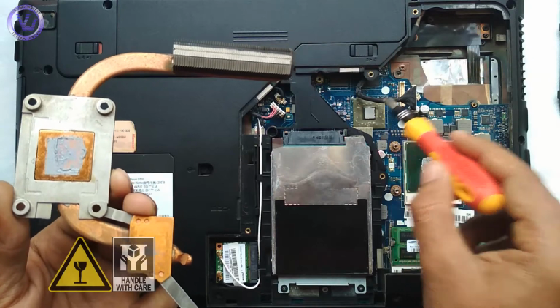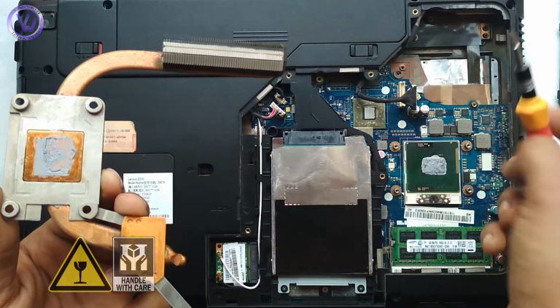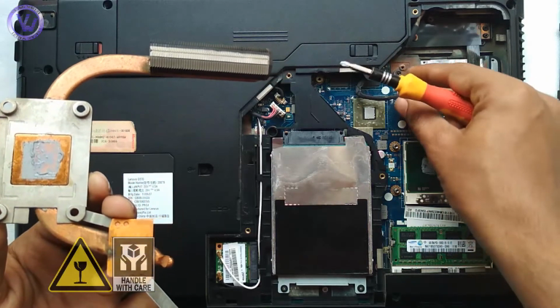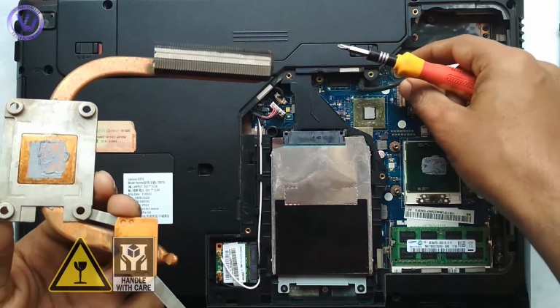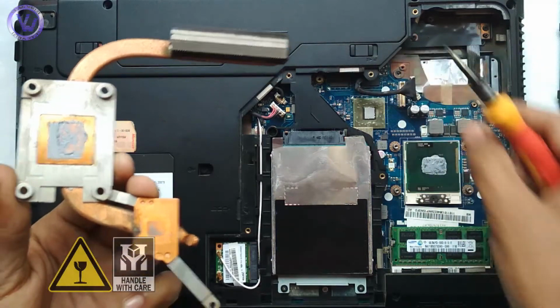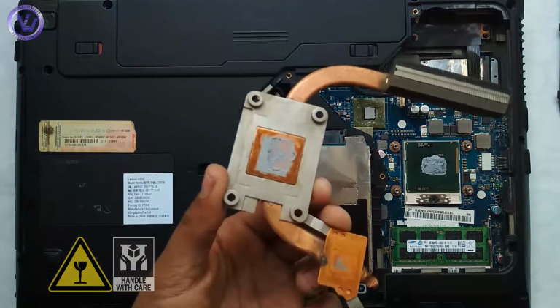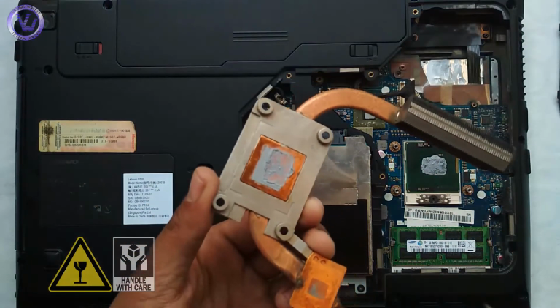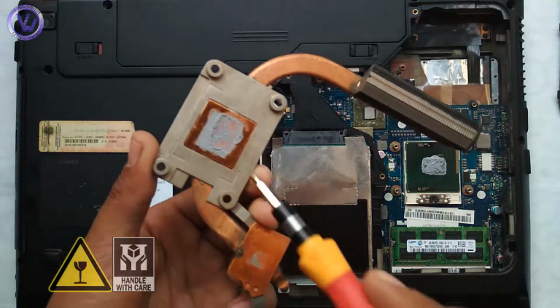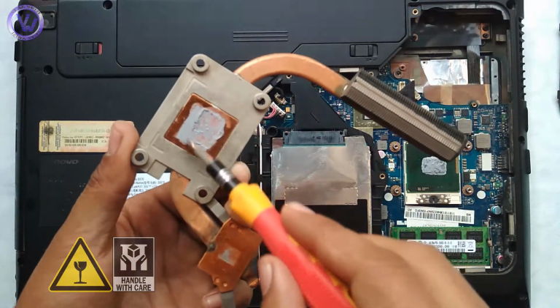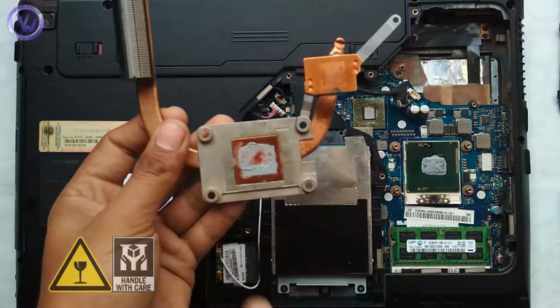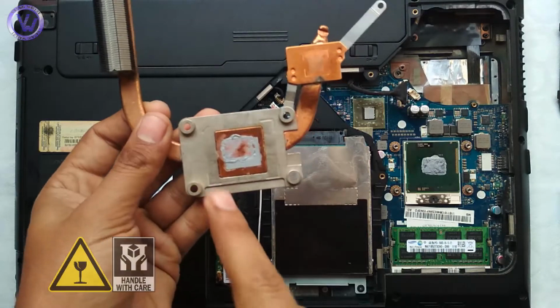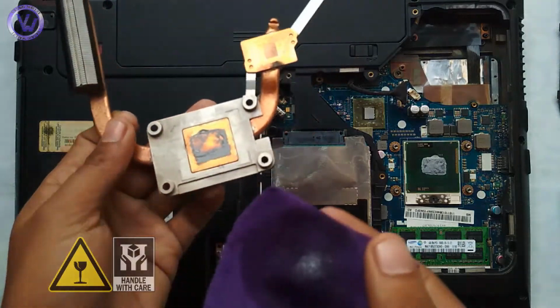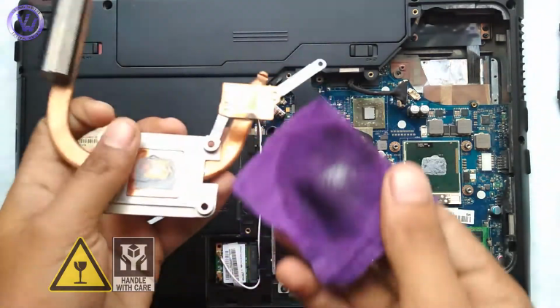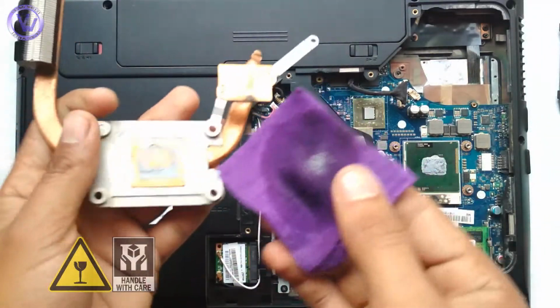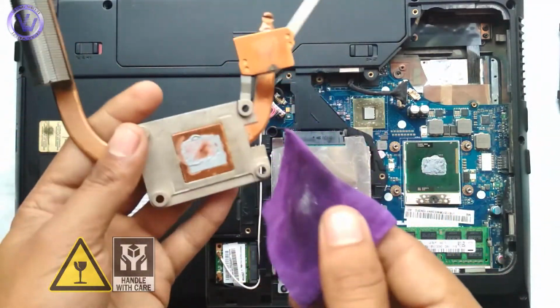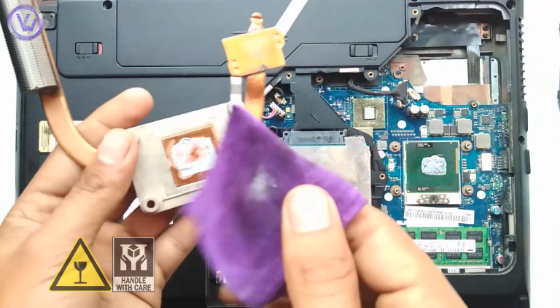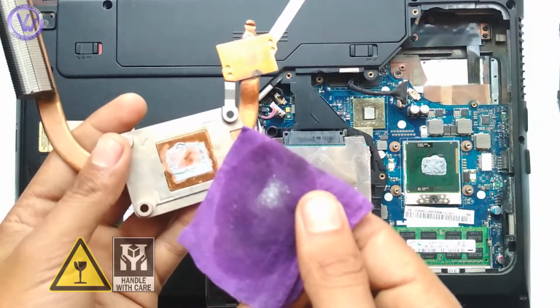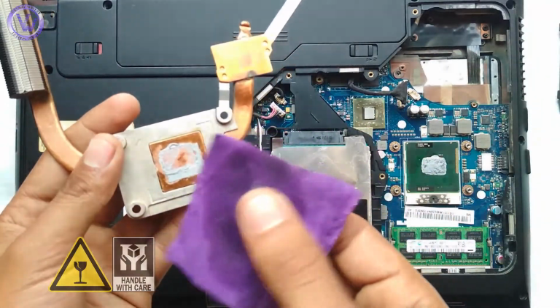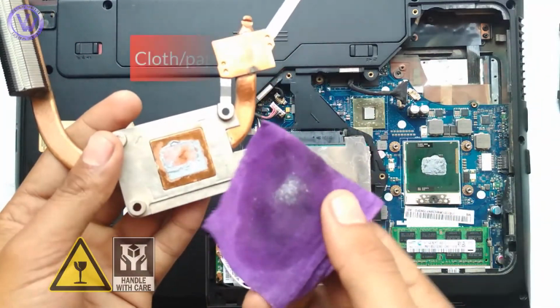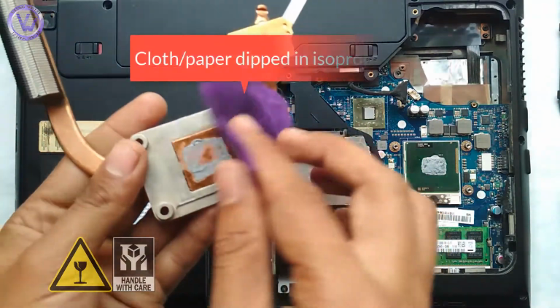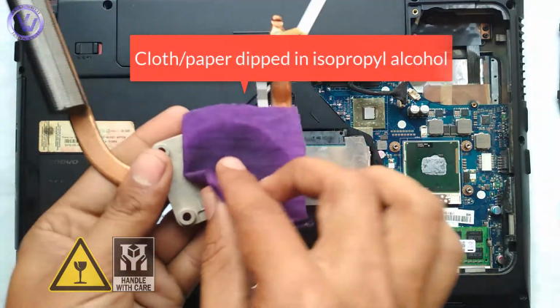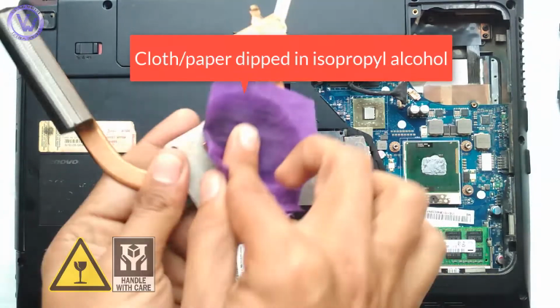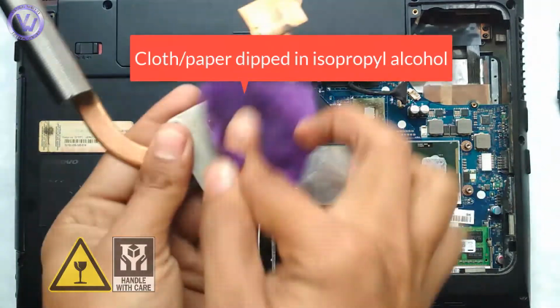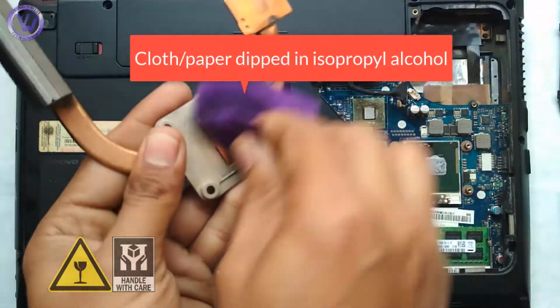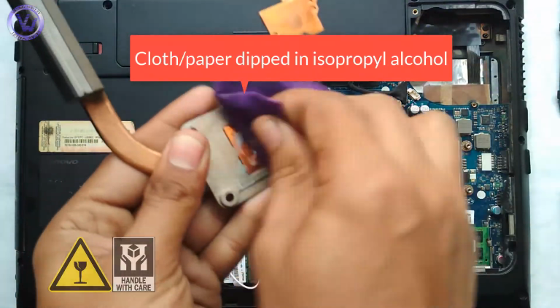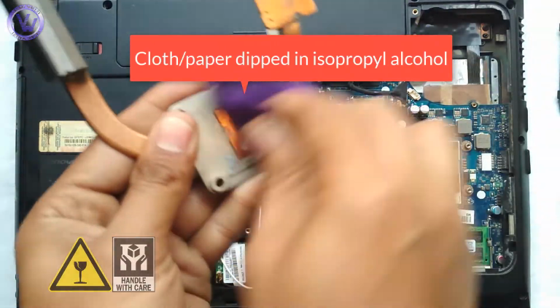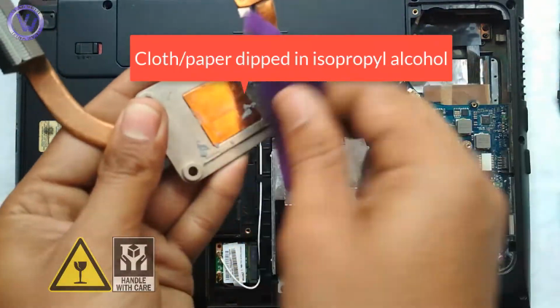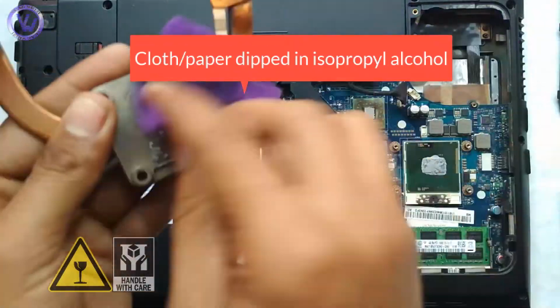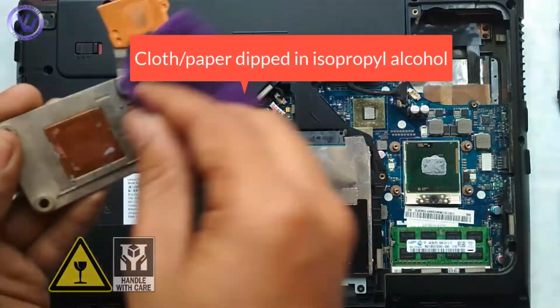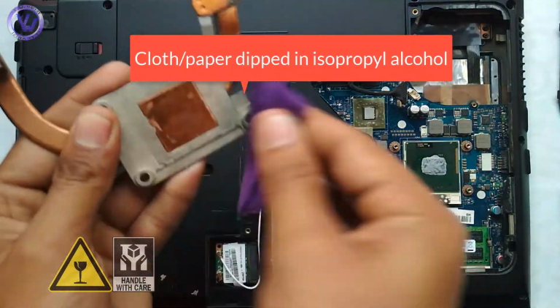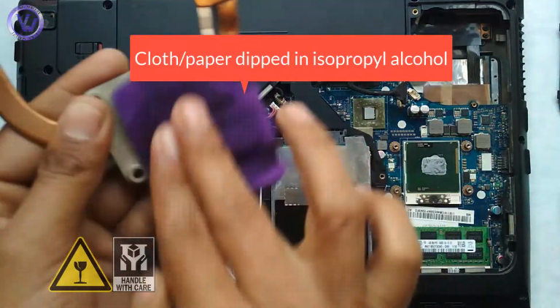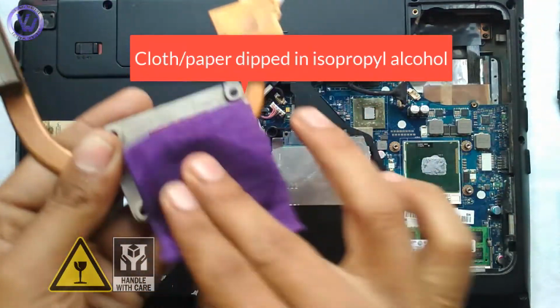Take a cloth dipped in isopropyl alcohol. You can also use tissue paper or coffee filter paper. As I am low on budget and have not yet received any earnings from YouTube, I am going with a cotton cloth to wipe off the old thermal paste.